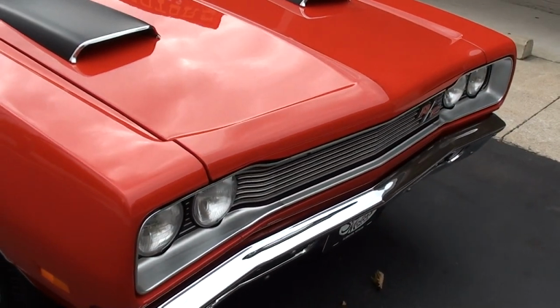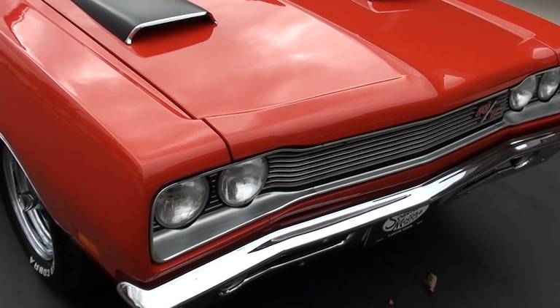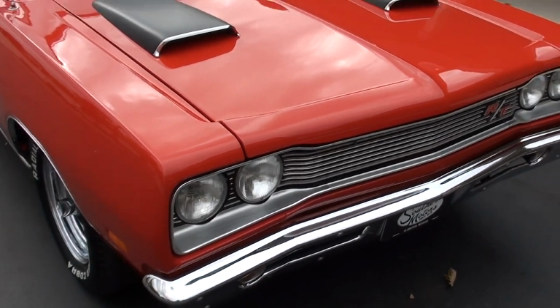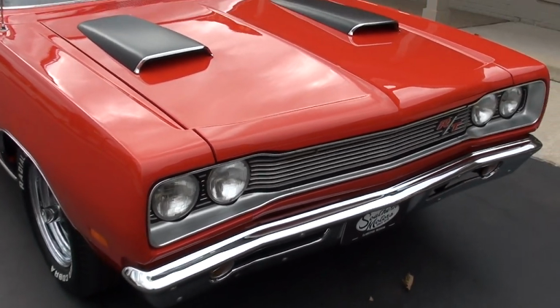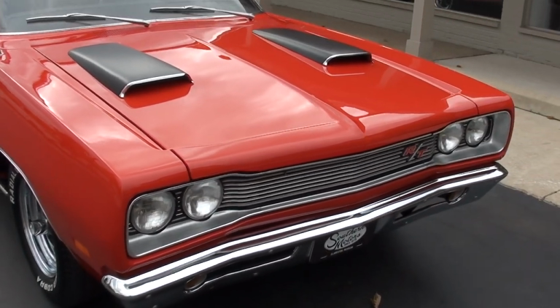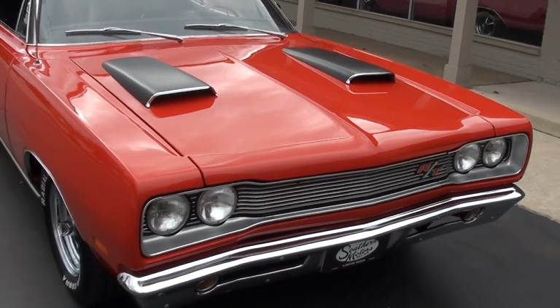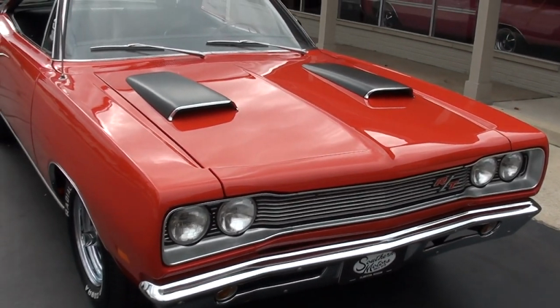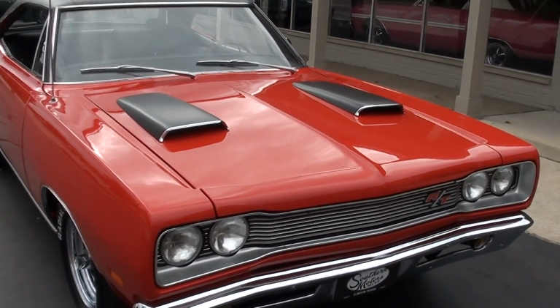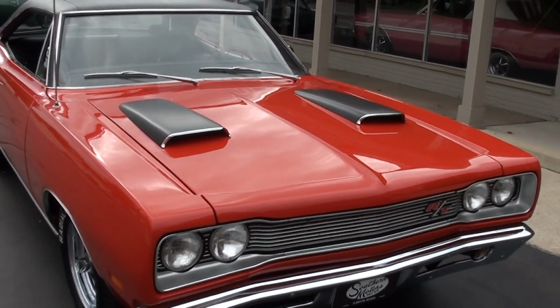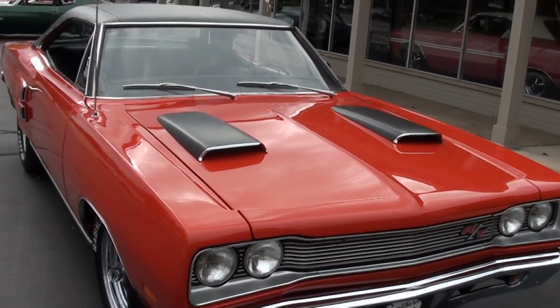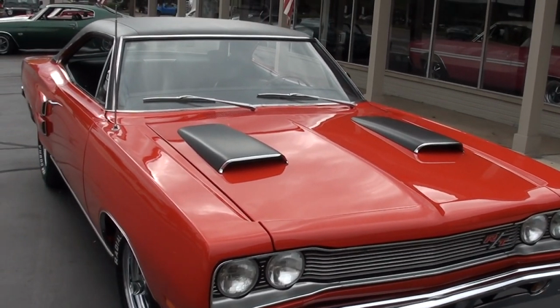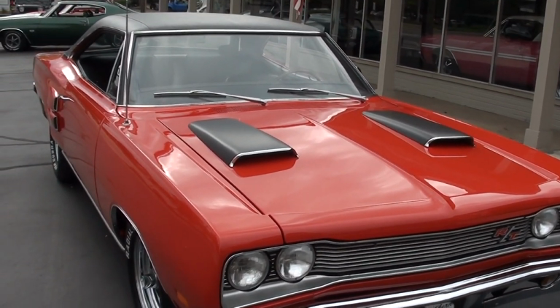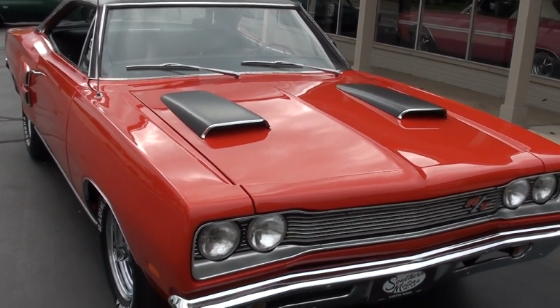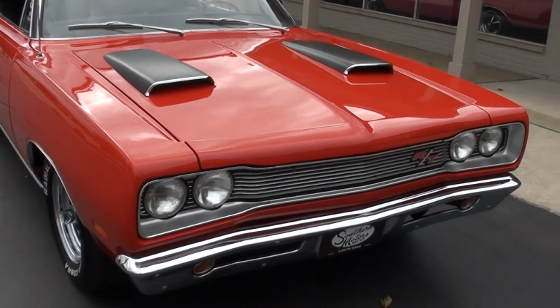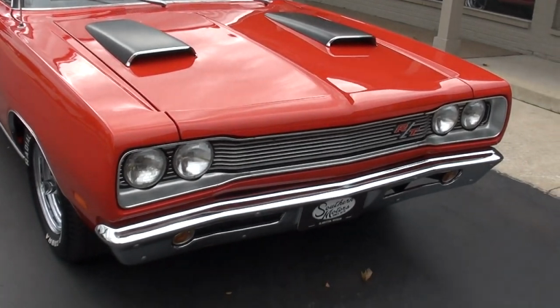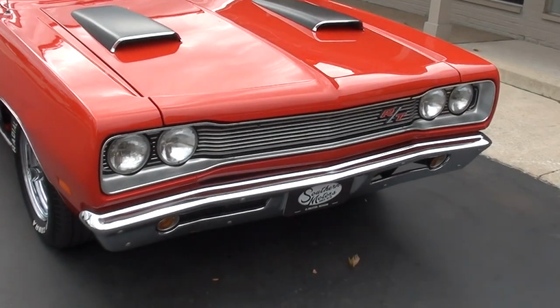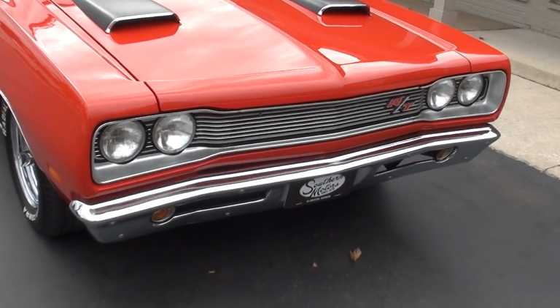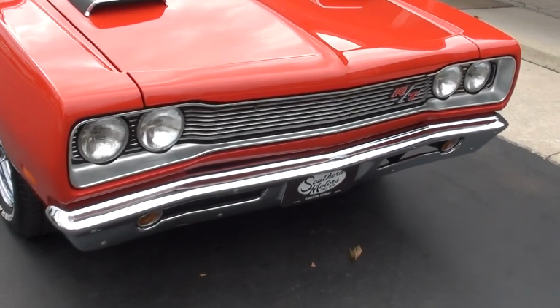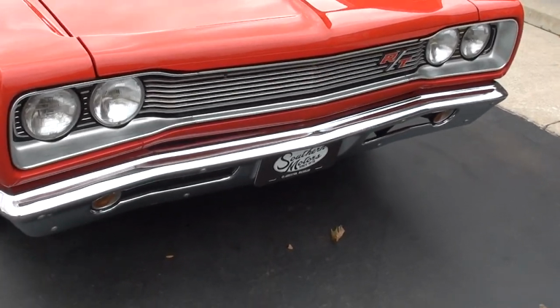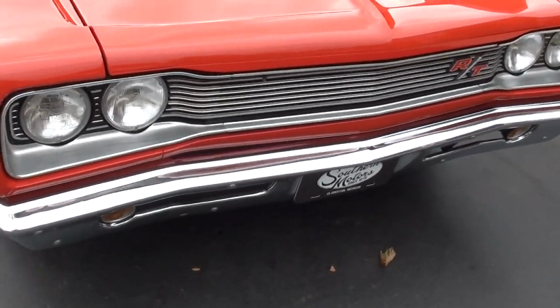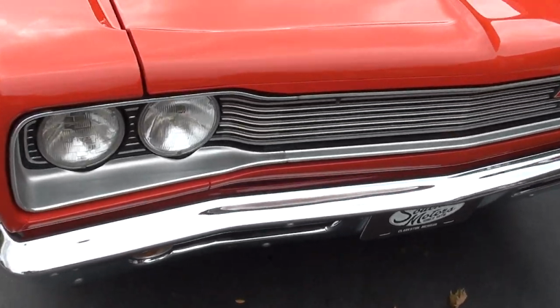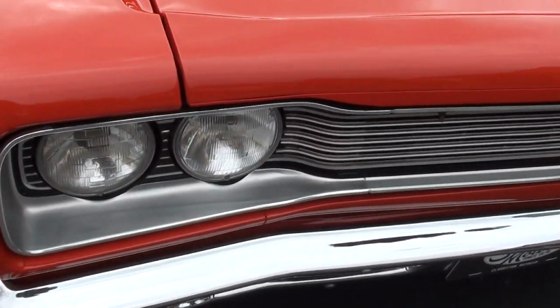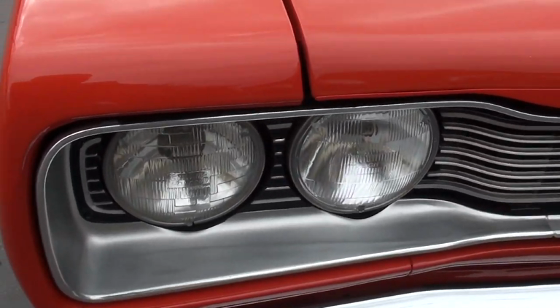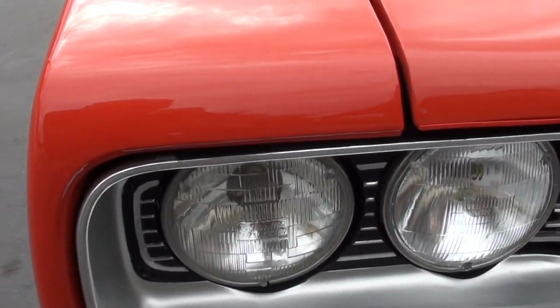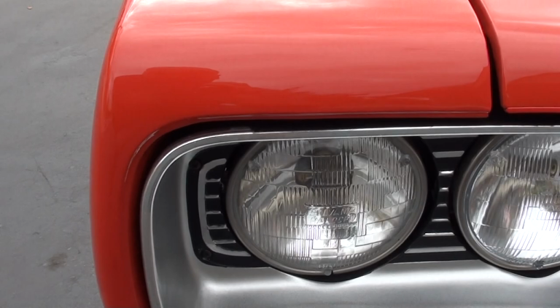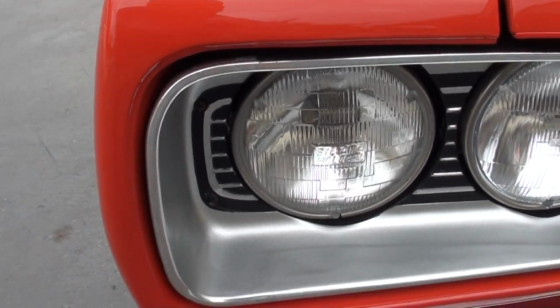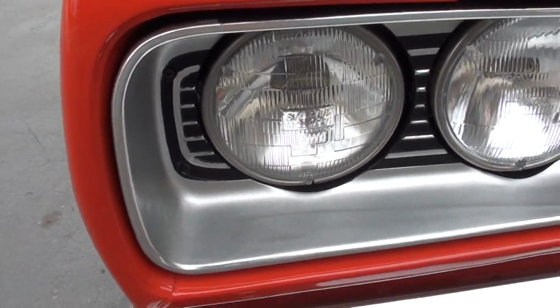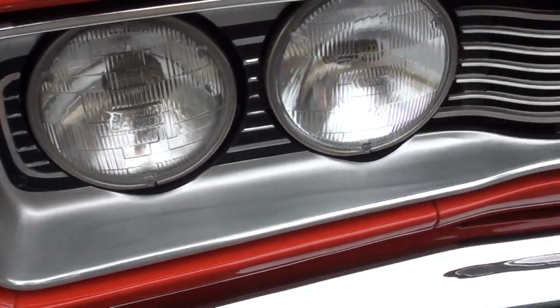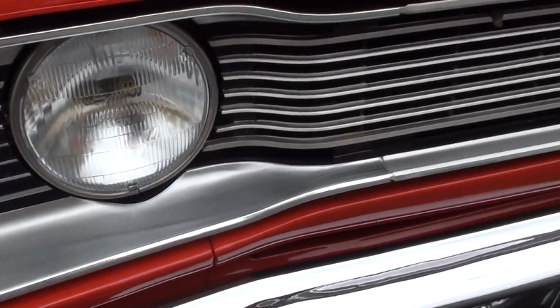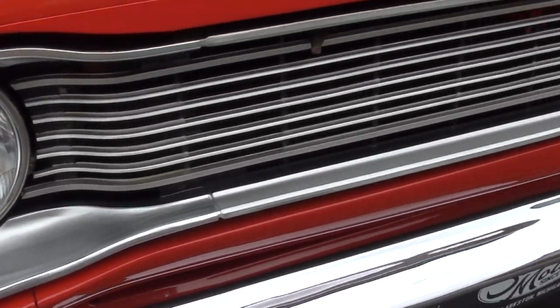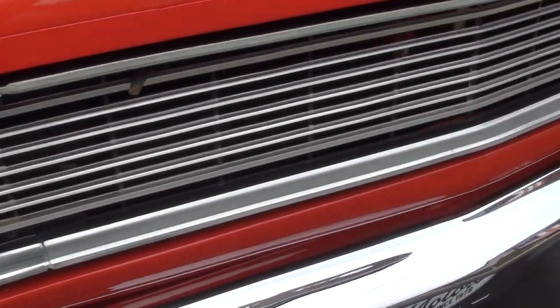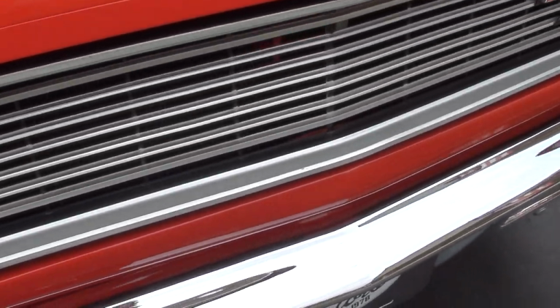It's got about 5 miles on it since the restoration — a little more than that since Jay drove it. The paintwork's all fresh and really nicely done. Tony does great work.